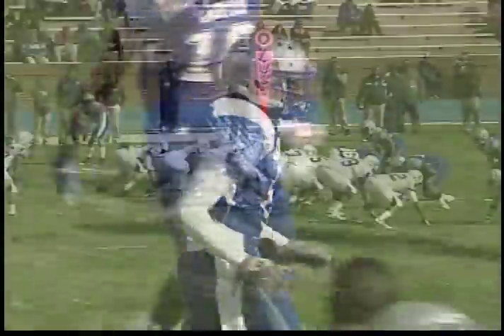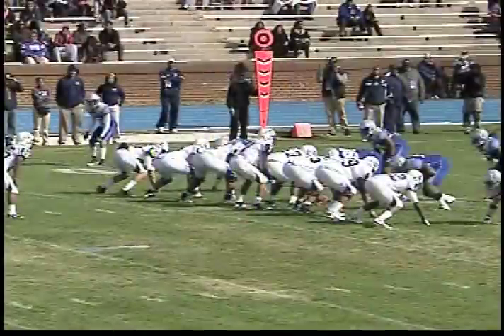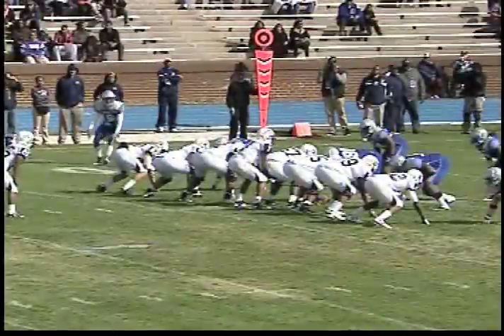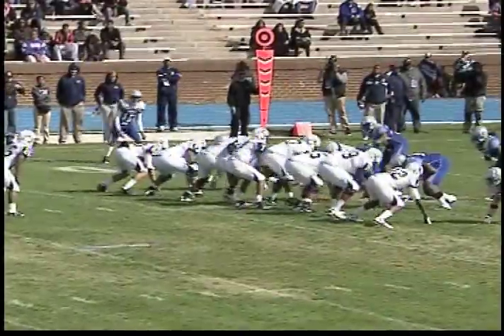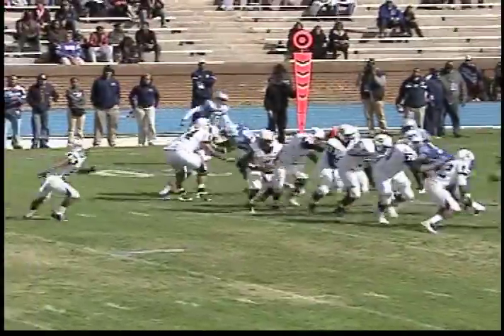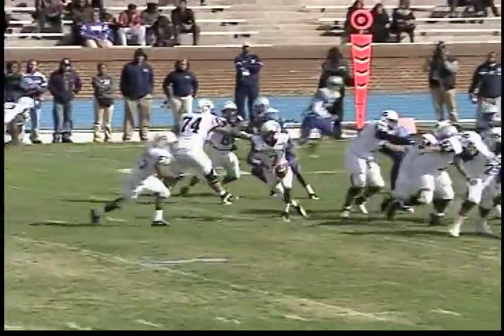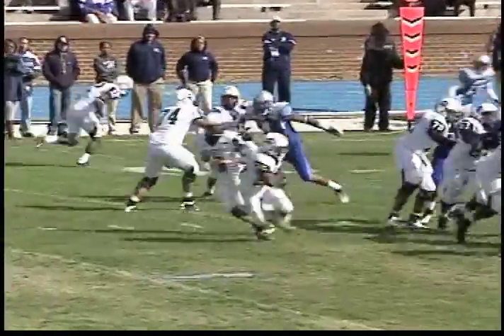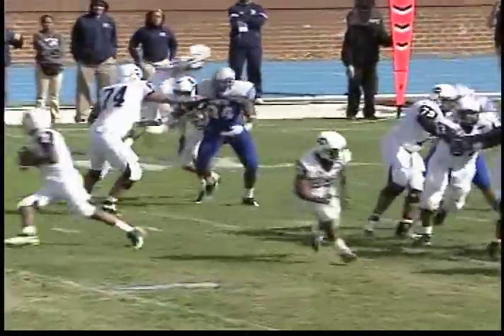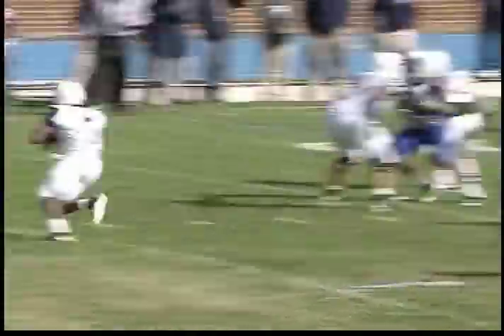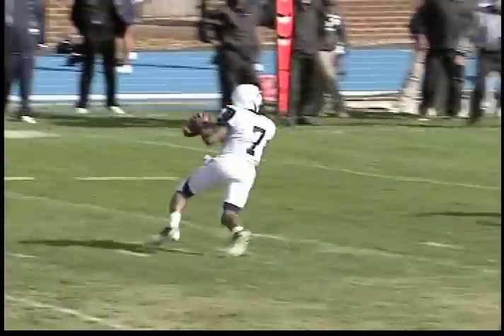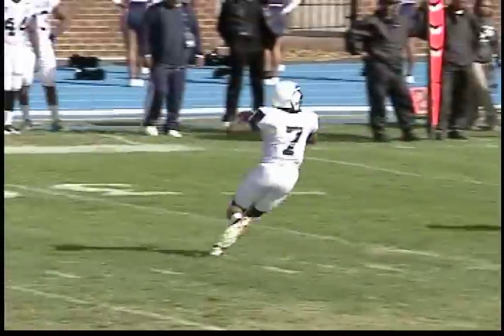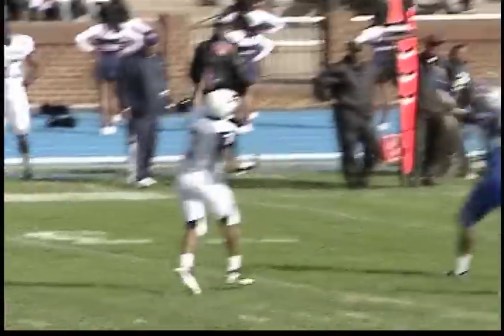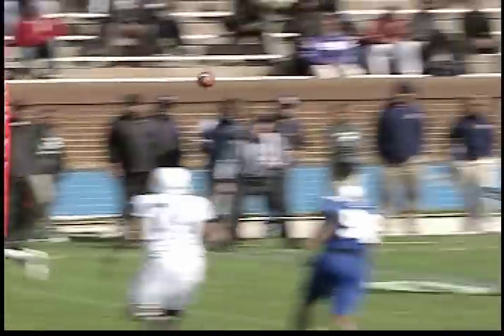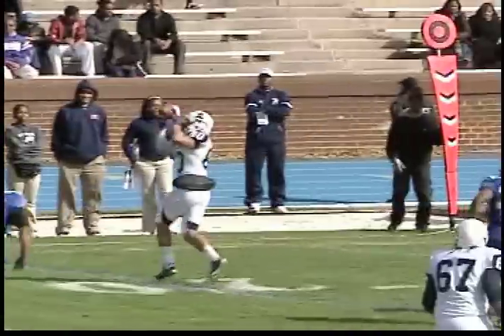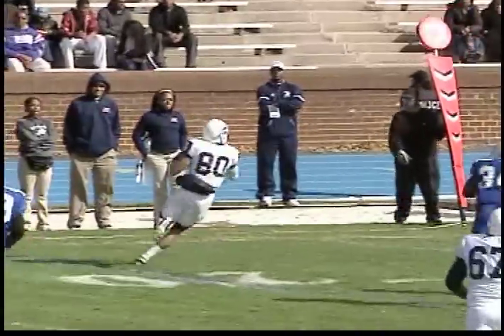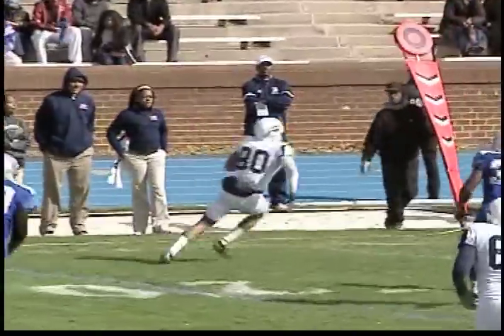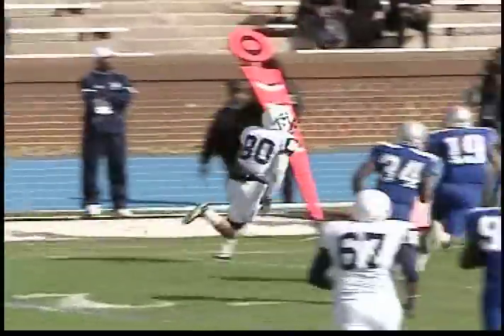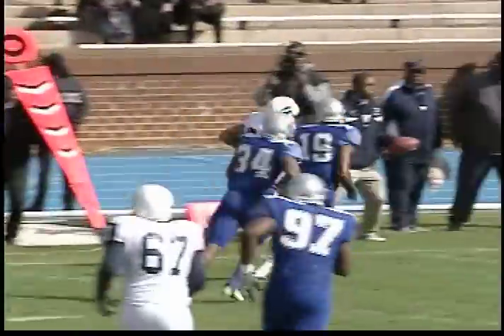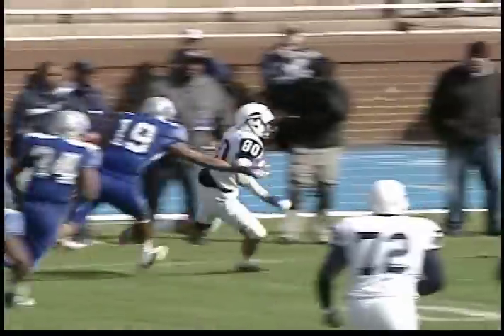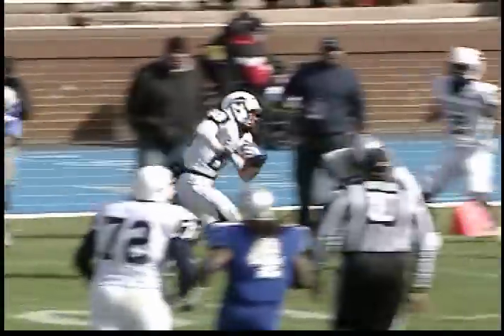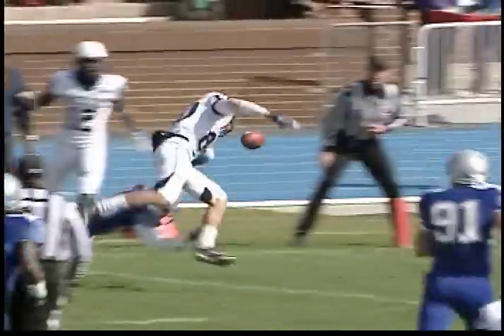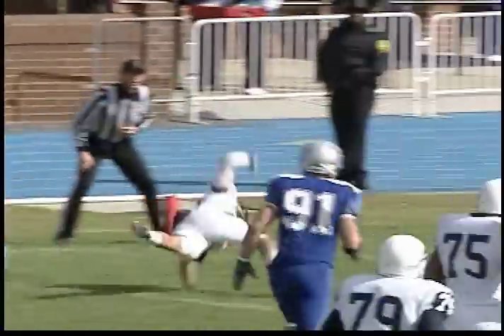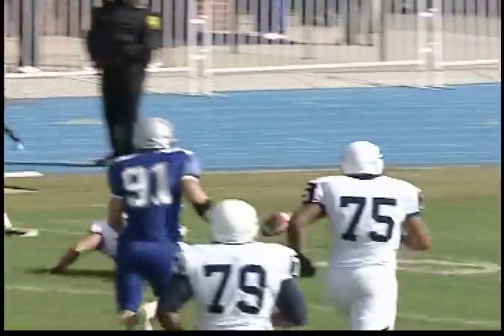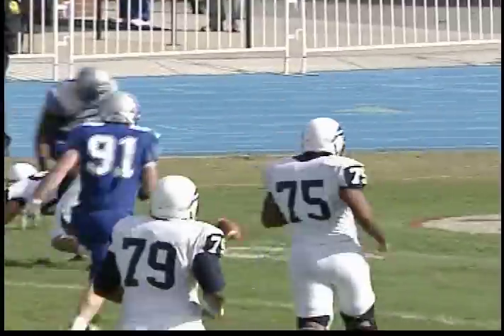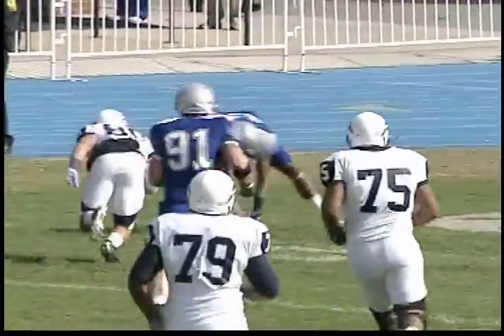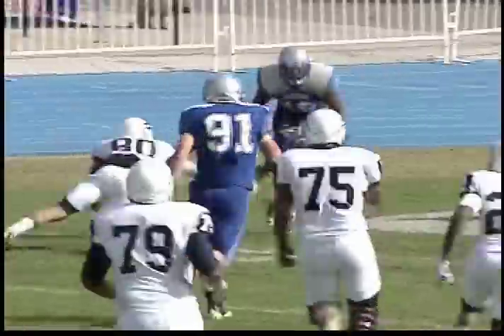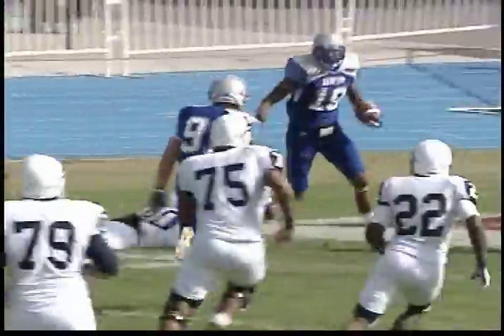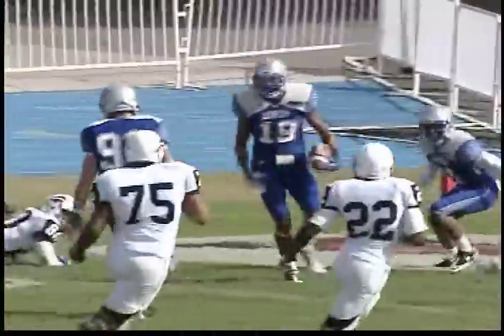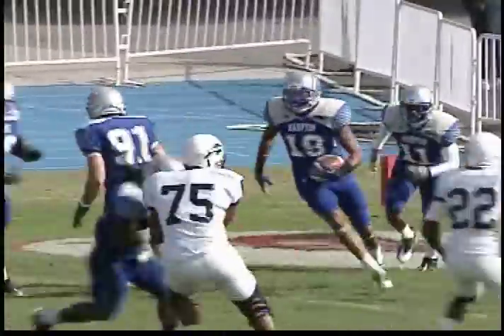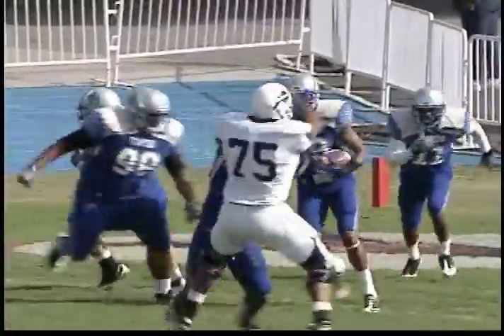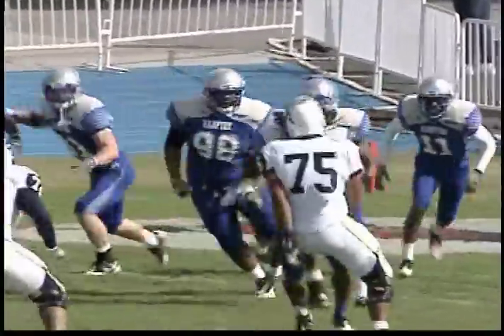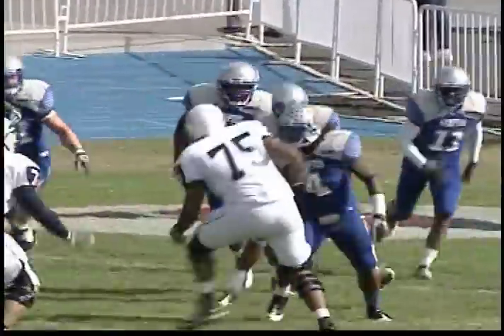Later, Howard driving into Pirate territory. Greg McGee to Justin Foyd, who looks like he's going to score, but gets hit by Micah Parolin. Ball comes free. Teammate Scott Williams pounces on it.